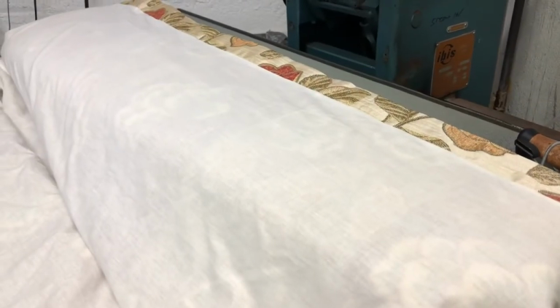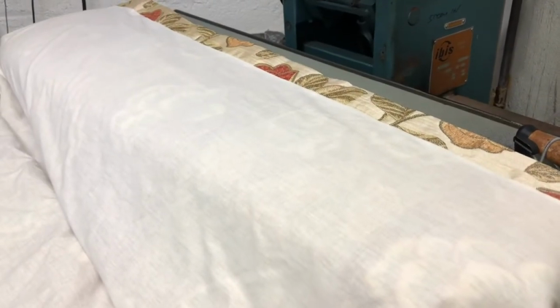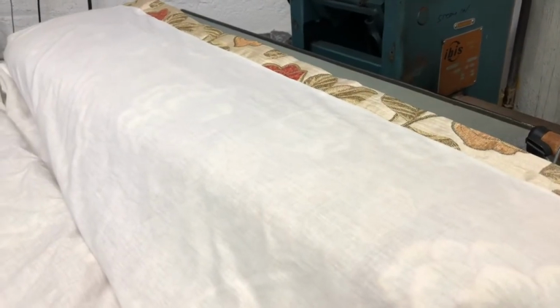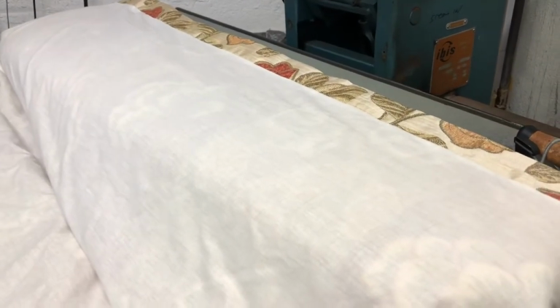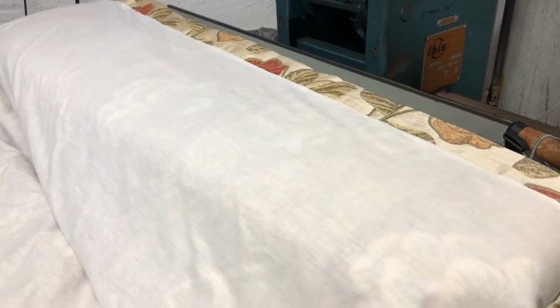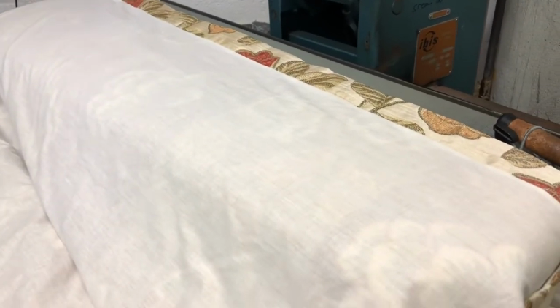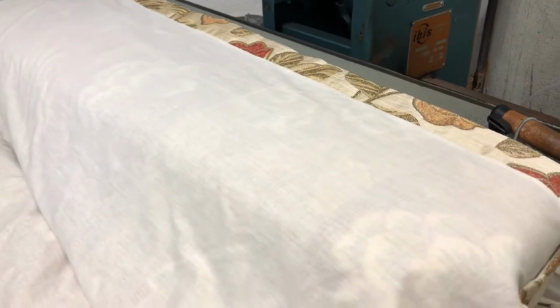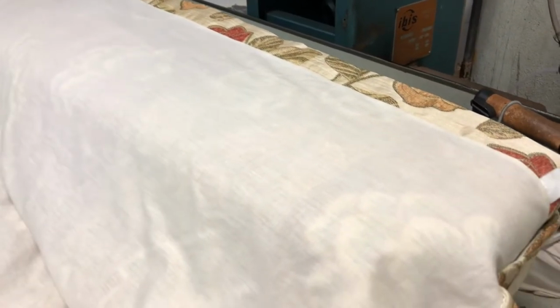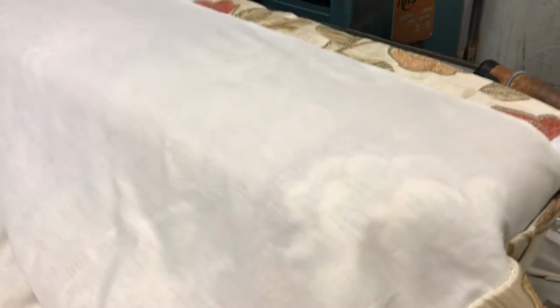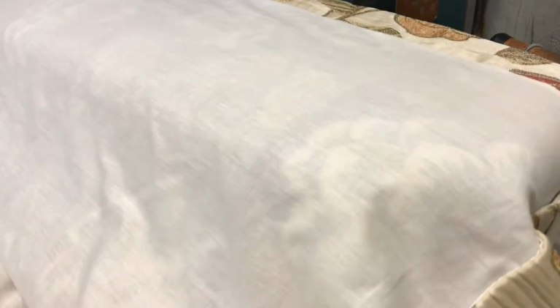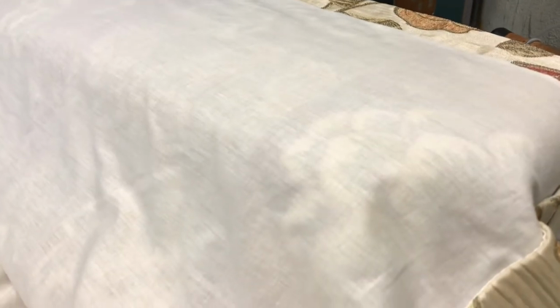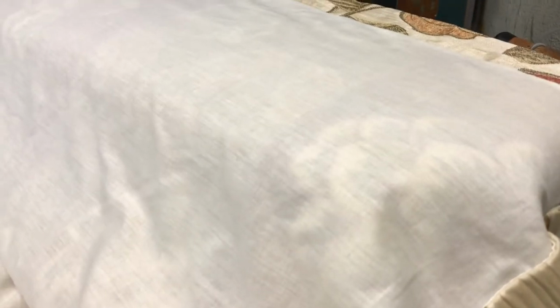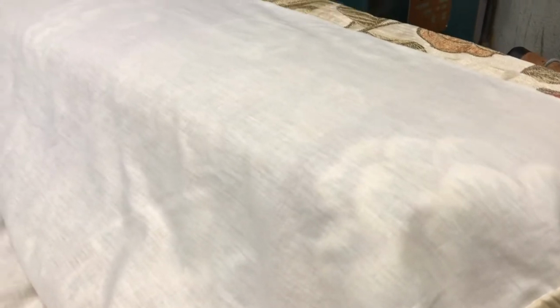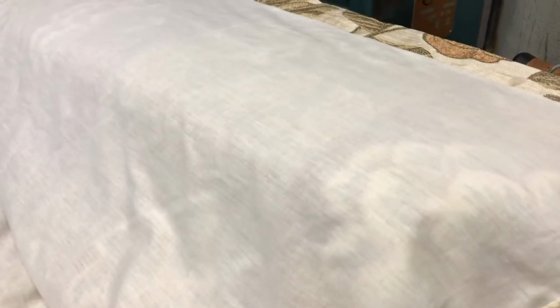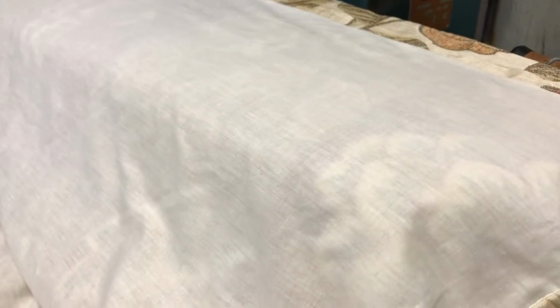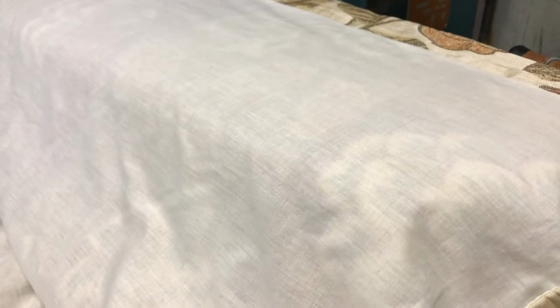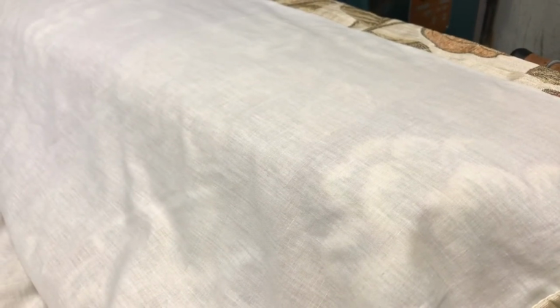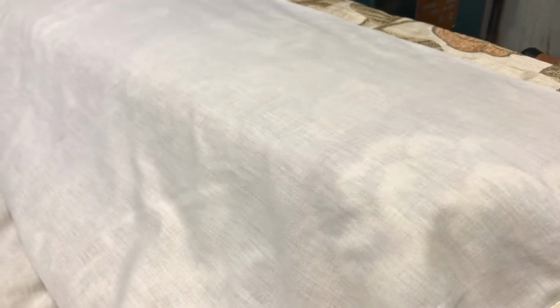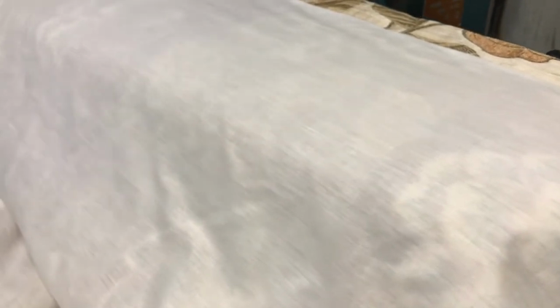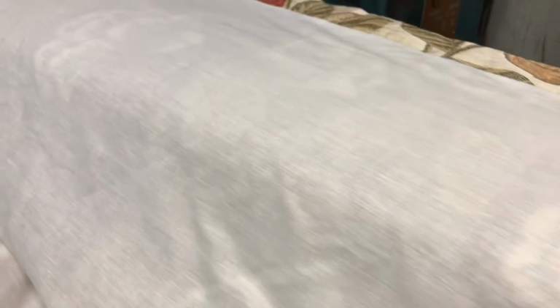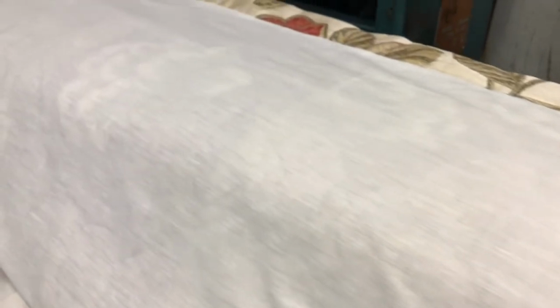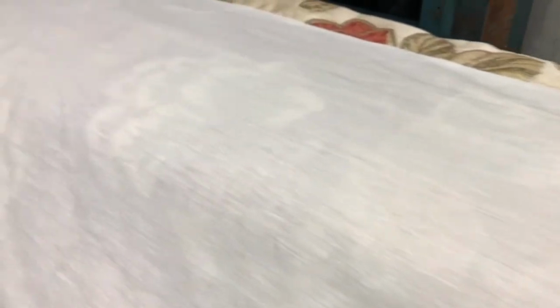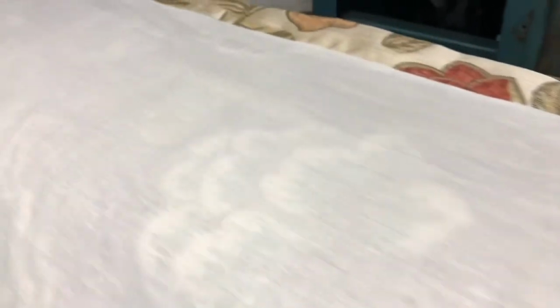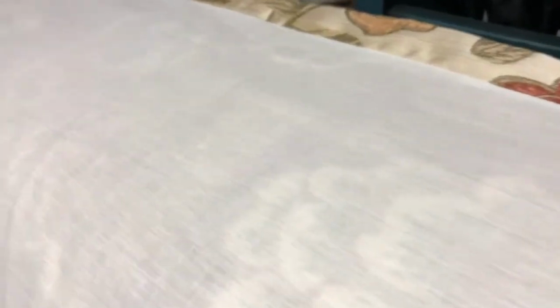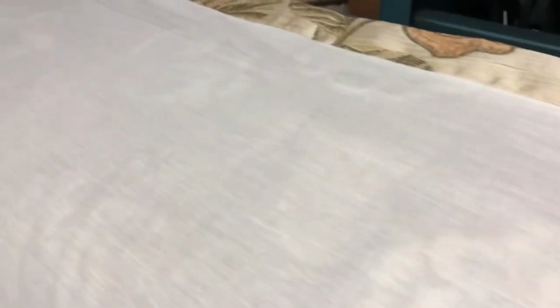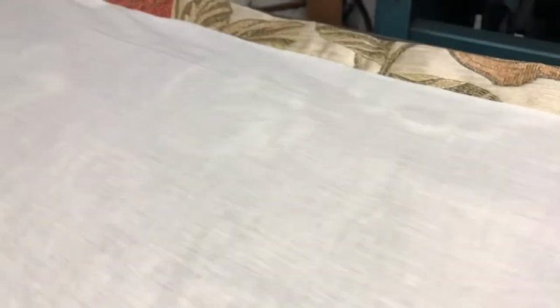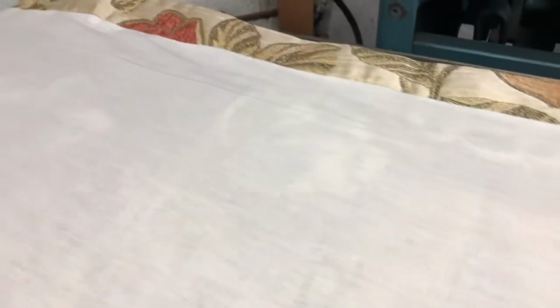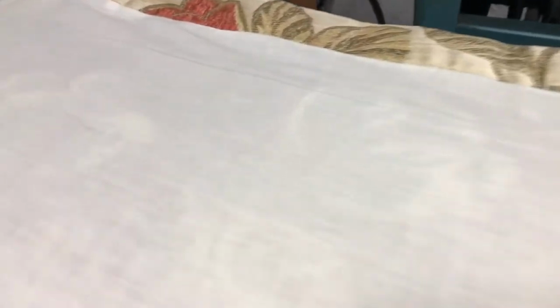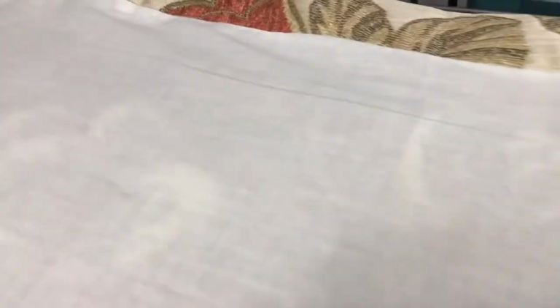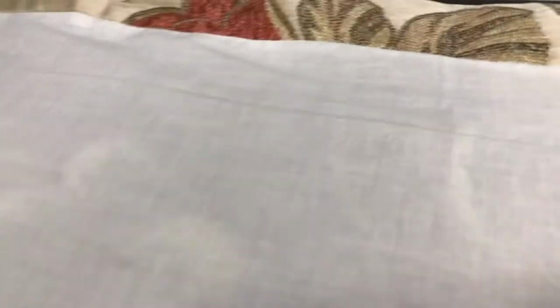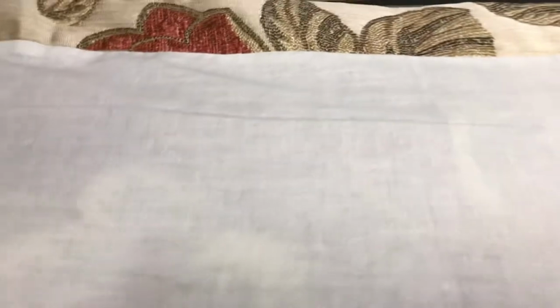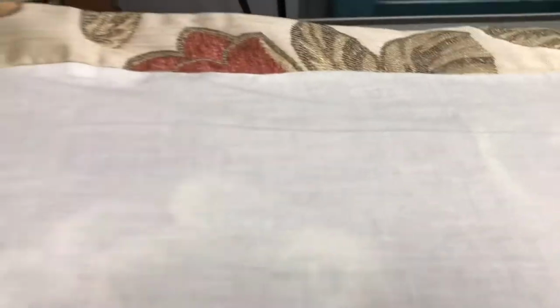So here's the curtain on the presser getting ready to press, at the curtain iron. It's not very creased at all, and again it's lovely and bright. You can see how the colour really came up on it.